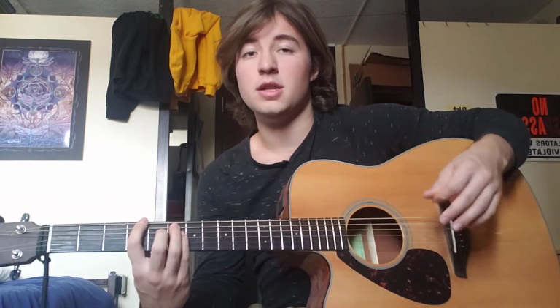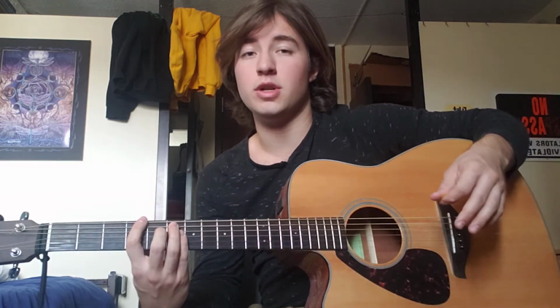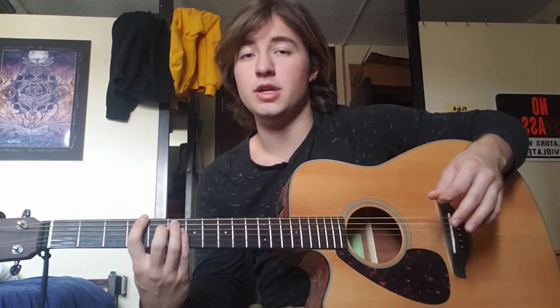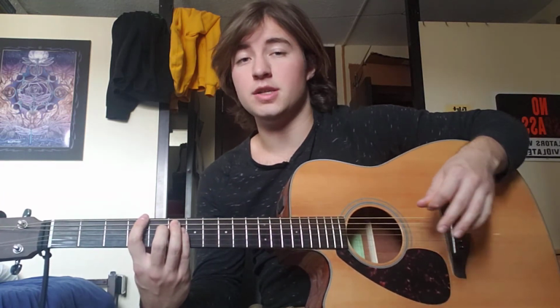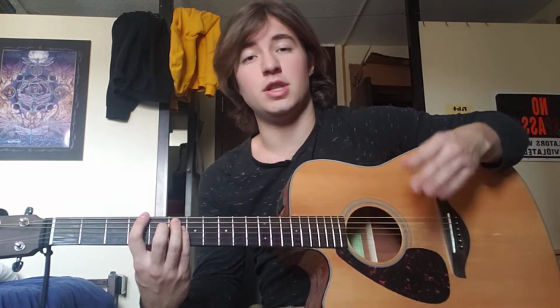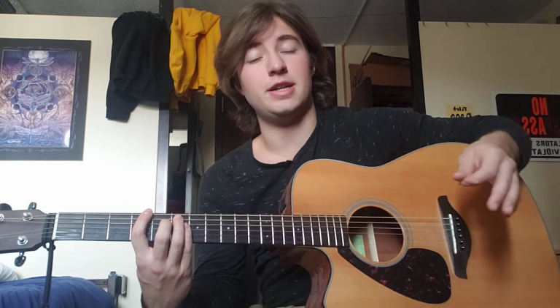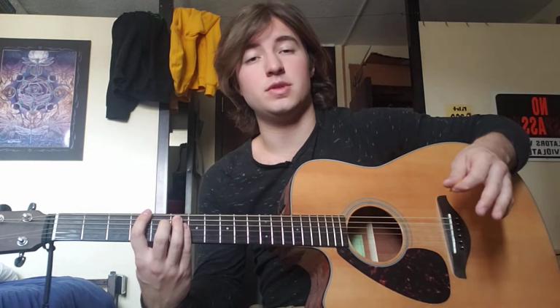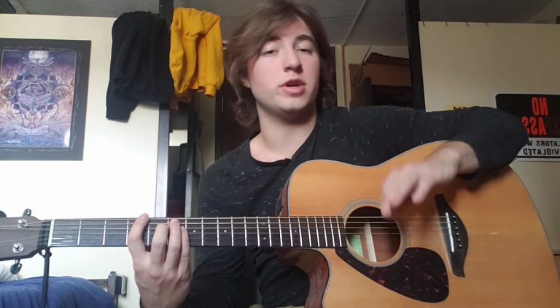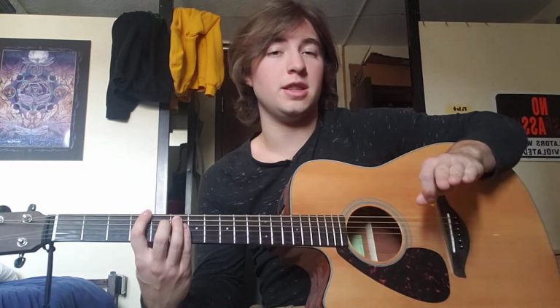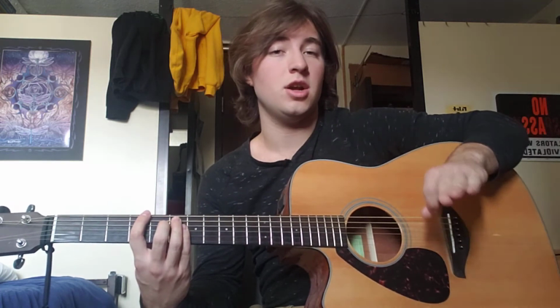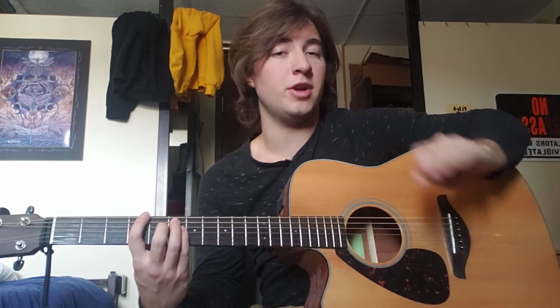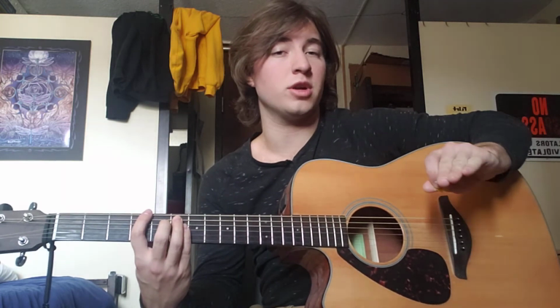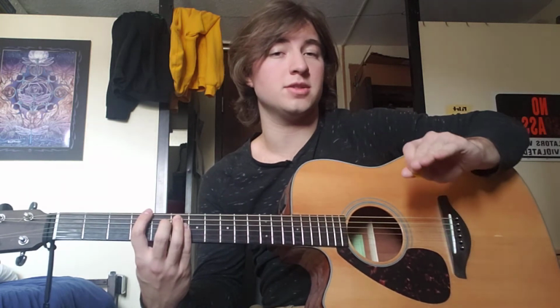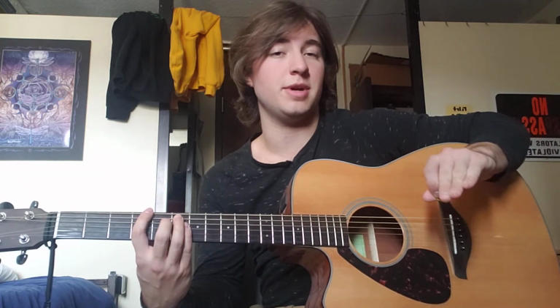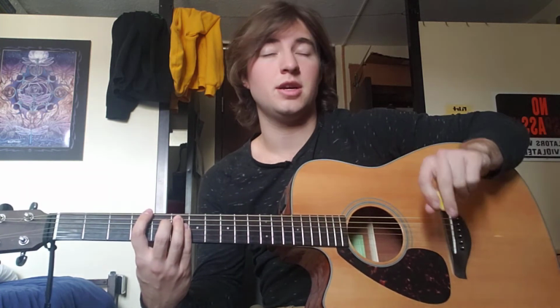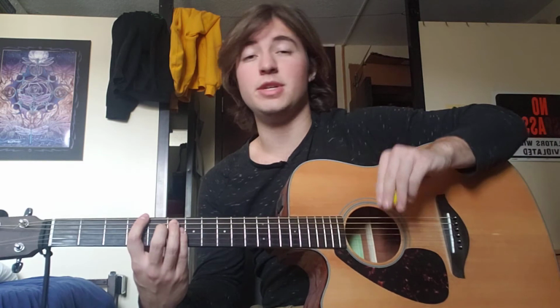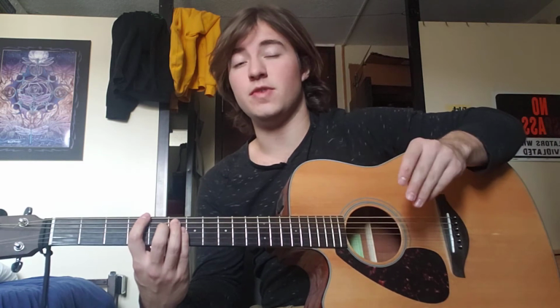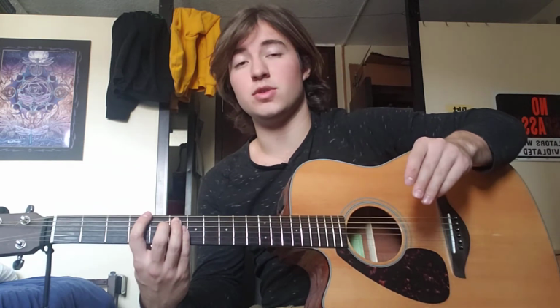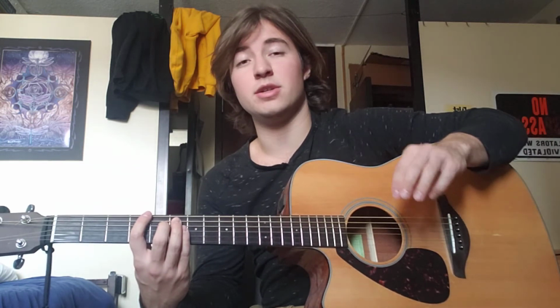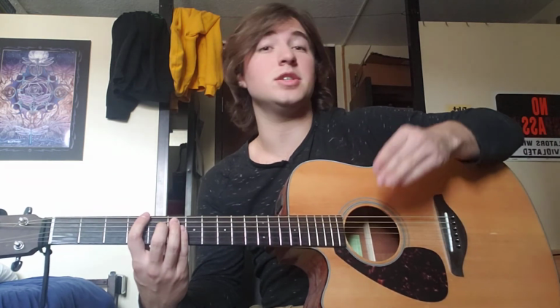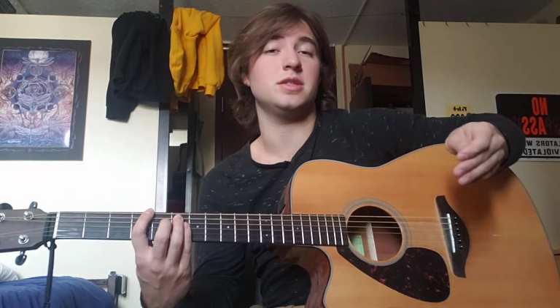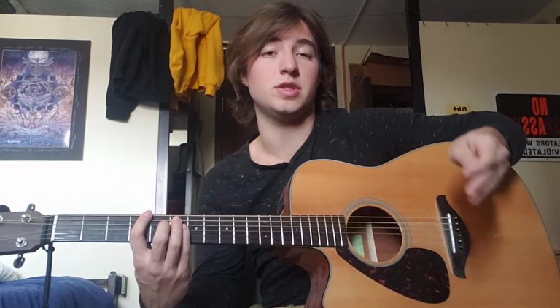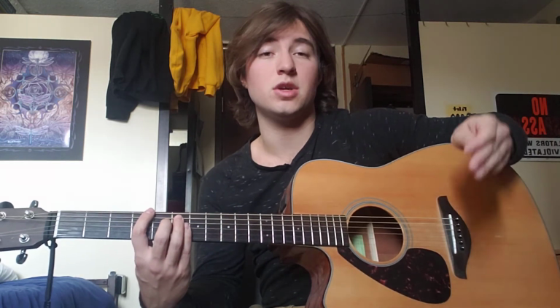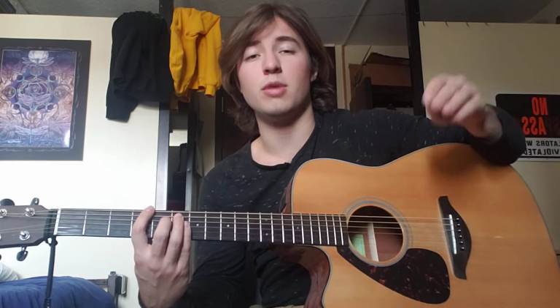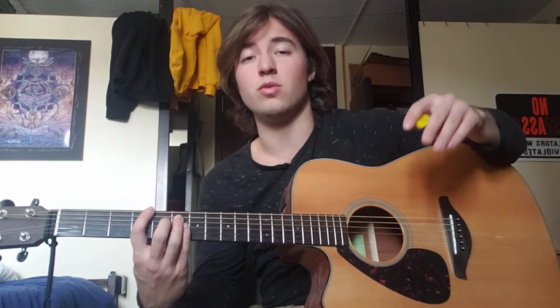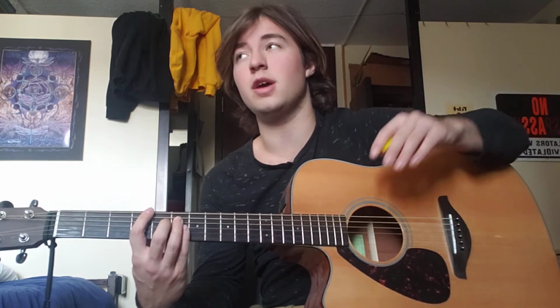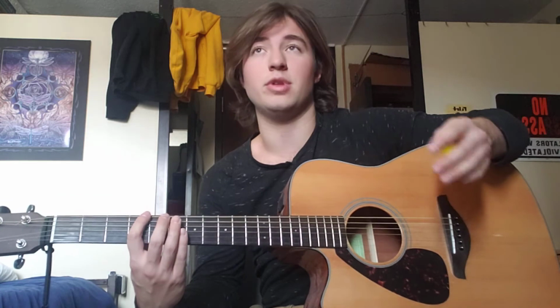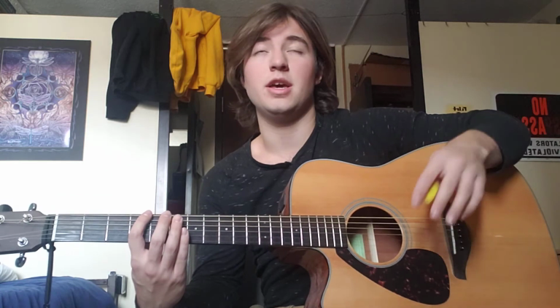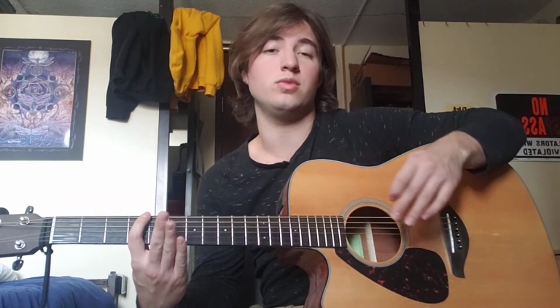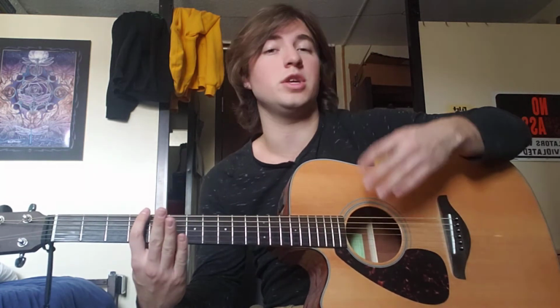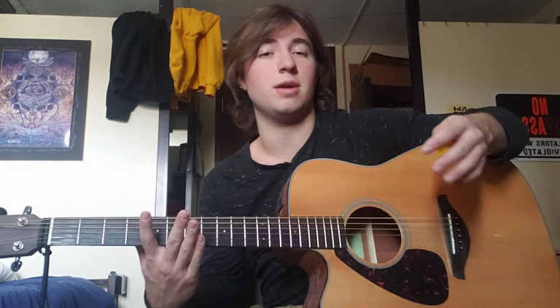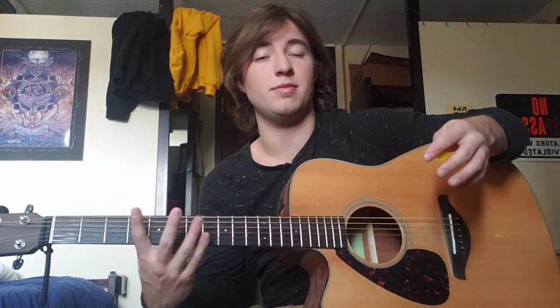Now what you want to do here is there's a lot of dead notes. We'll get to that later, but for right now we're going to work on the strumming pattern. To figure out strumming patterns, I just listen to the songs, or I play what I can play and slowly get more complicated from there.